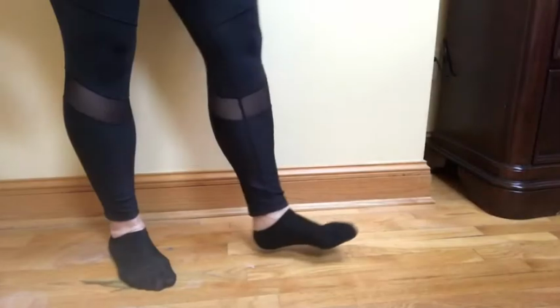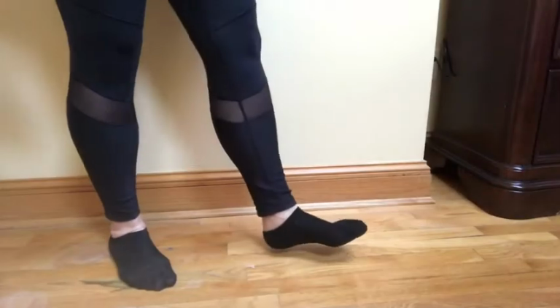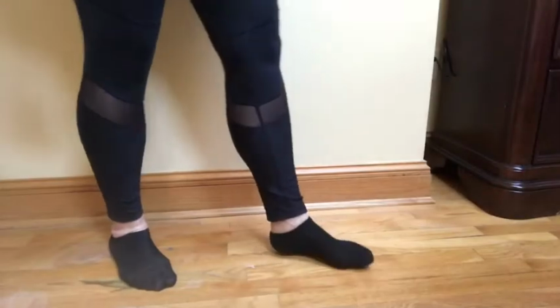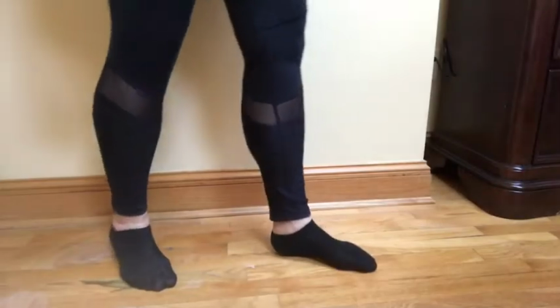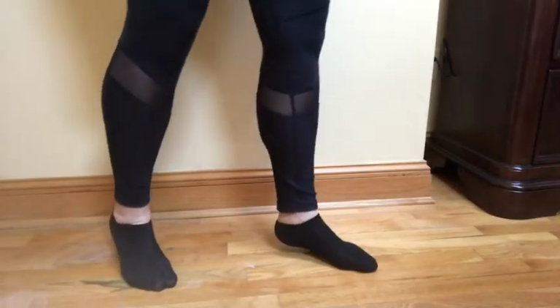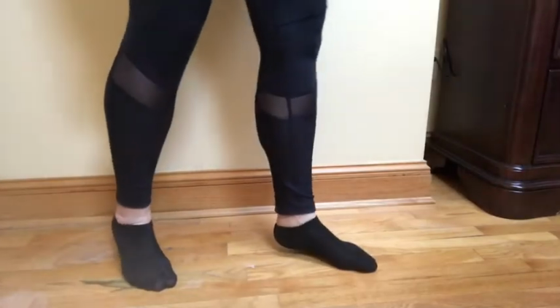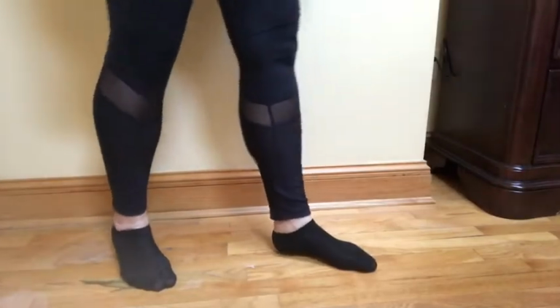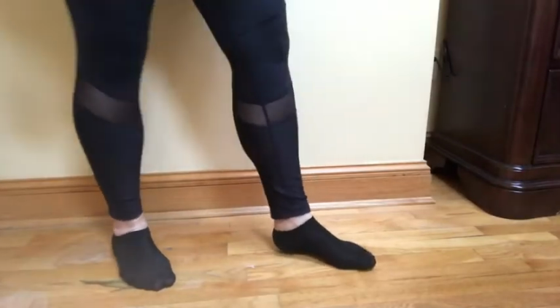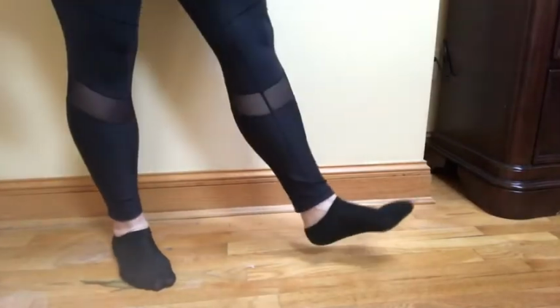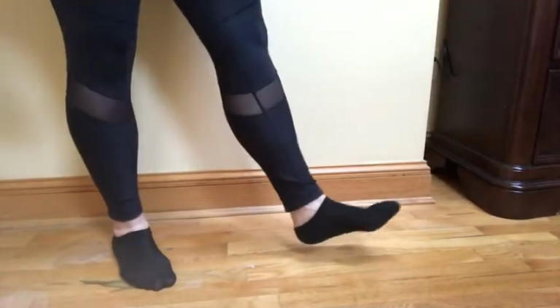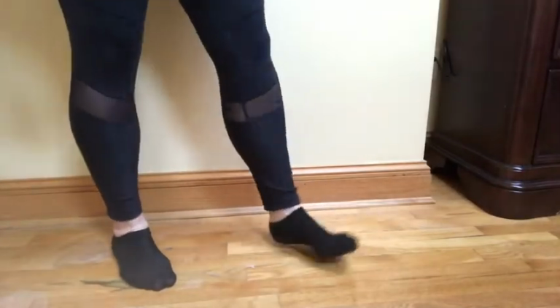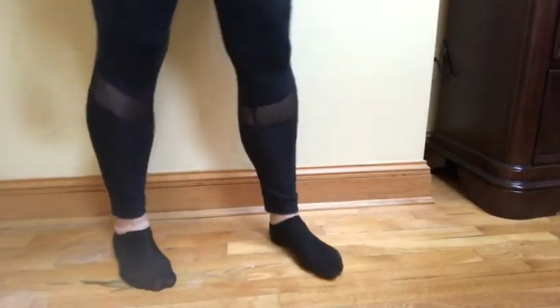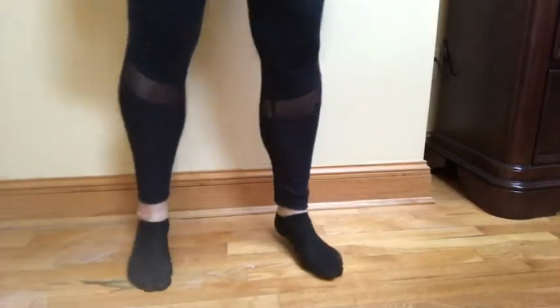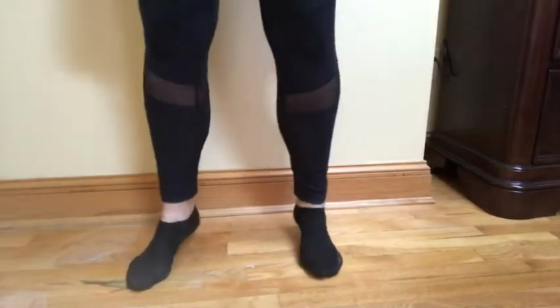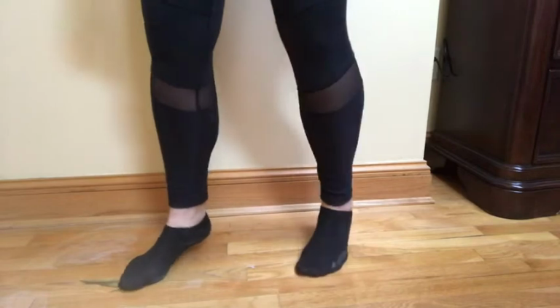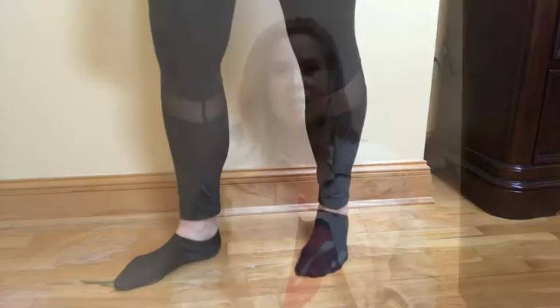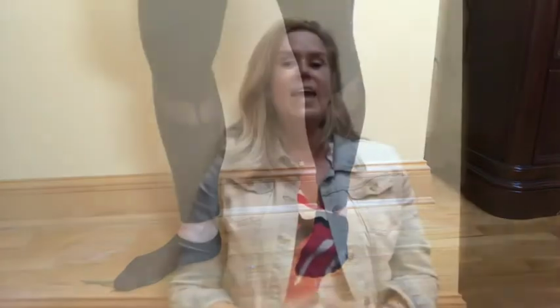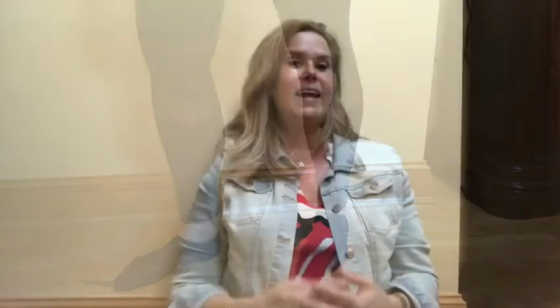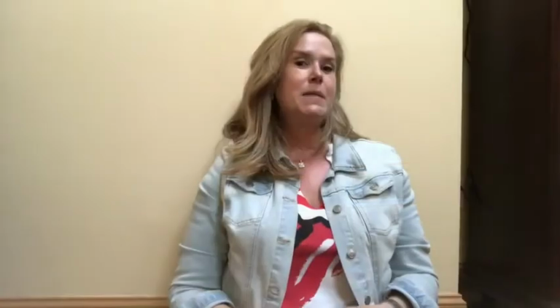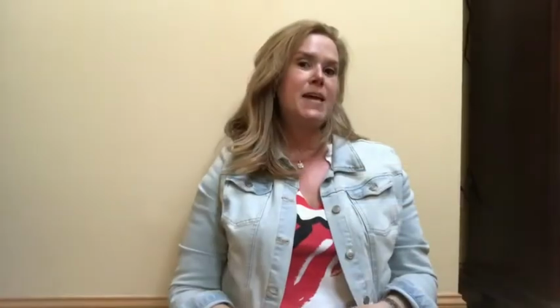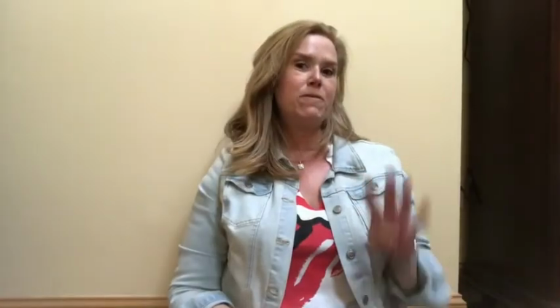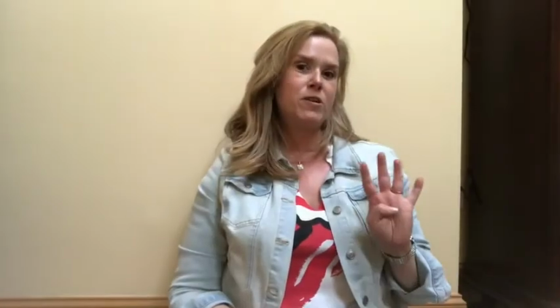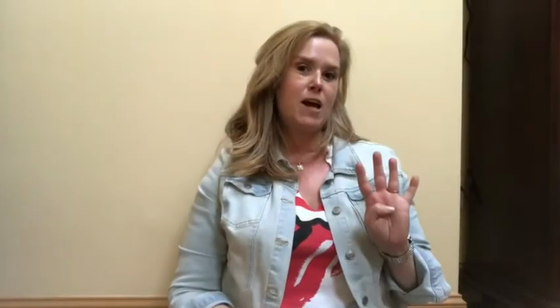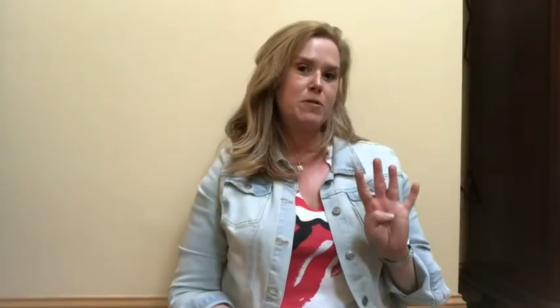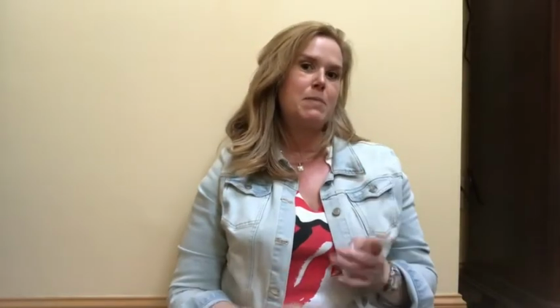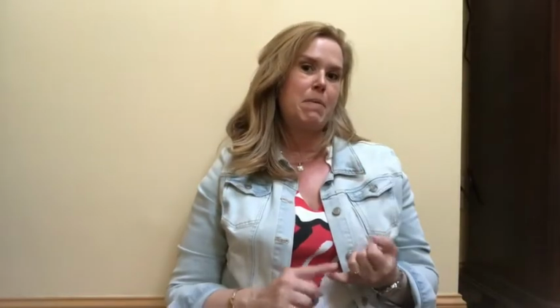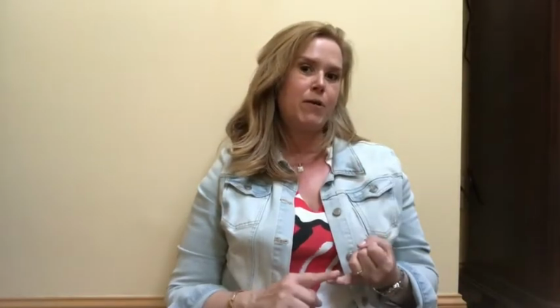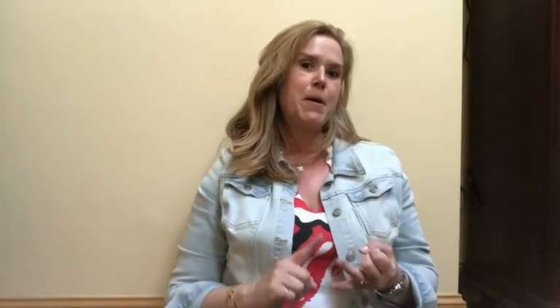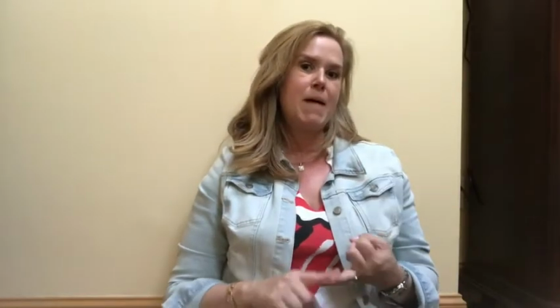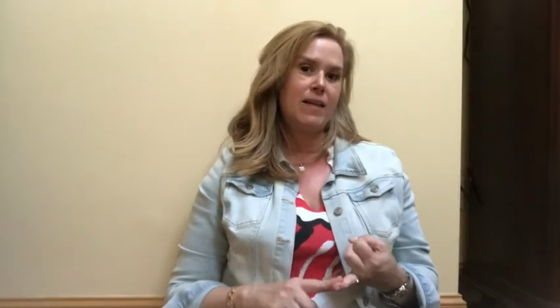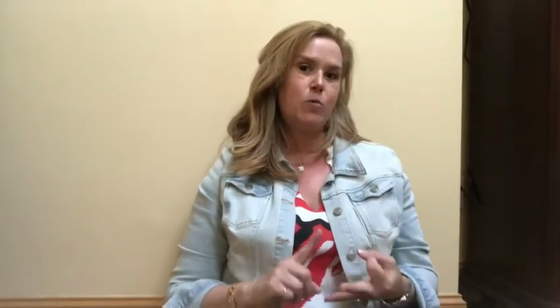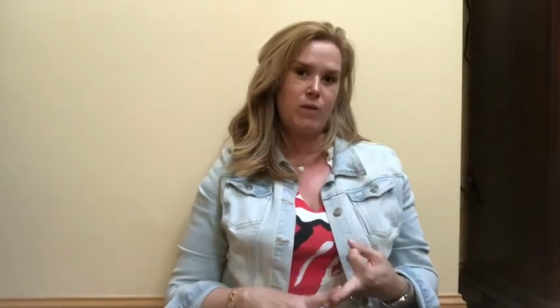And the squeaky floors are gone. It ended up taking me four times using the baby powder, mallet, and wet rag.